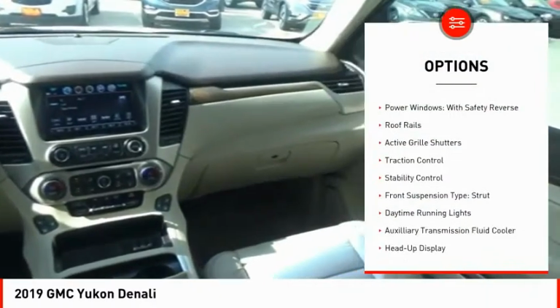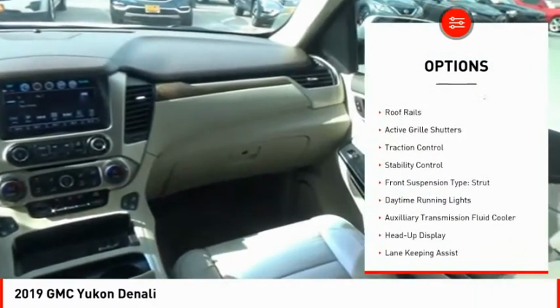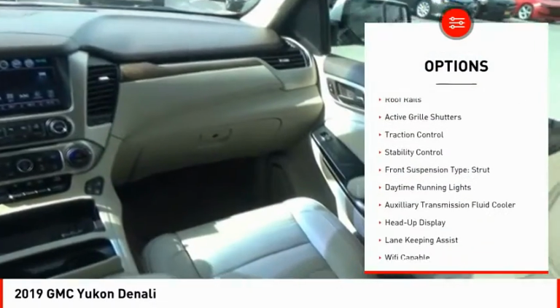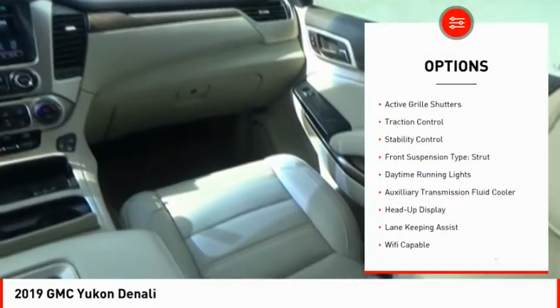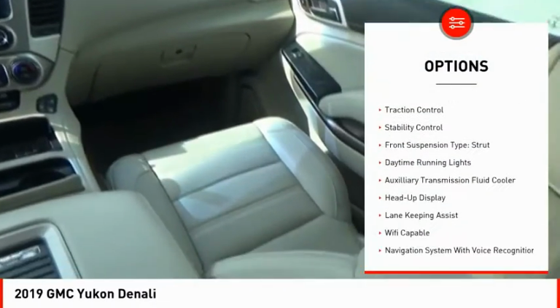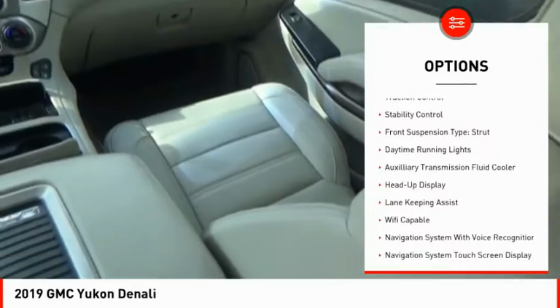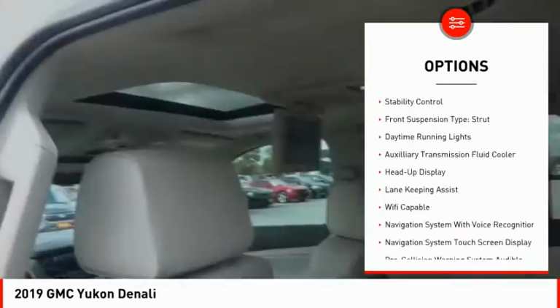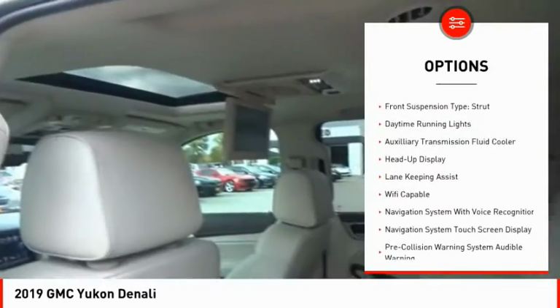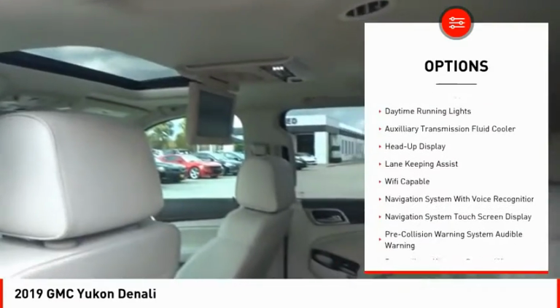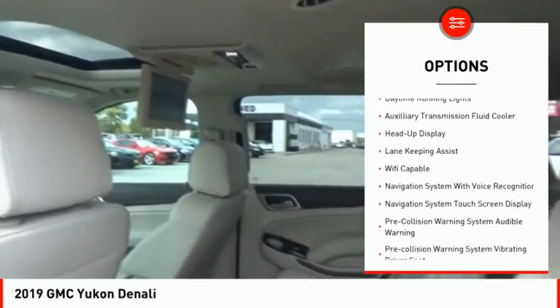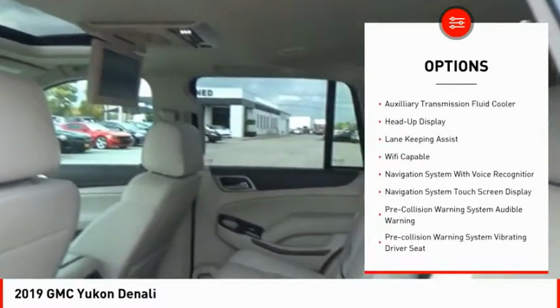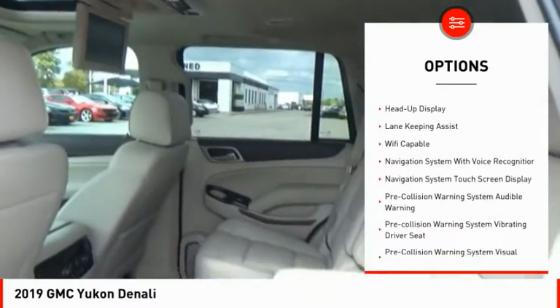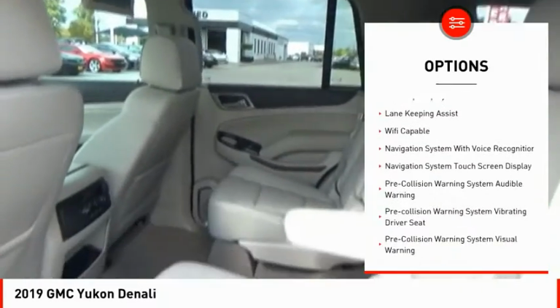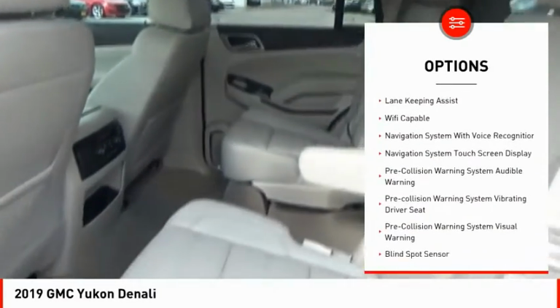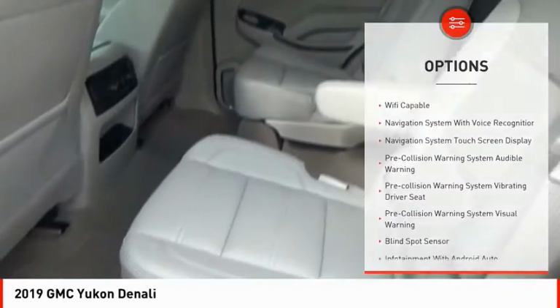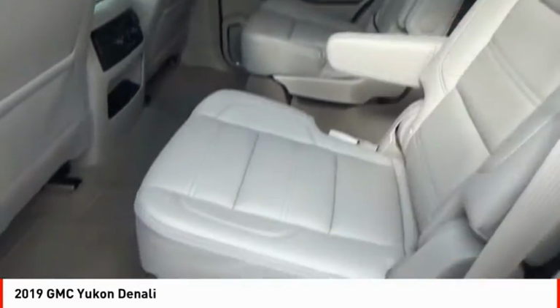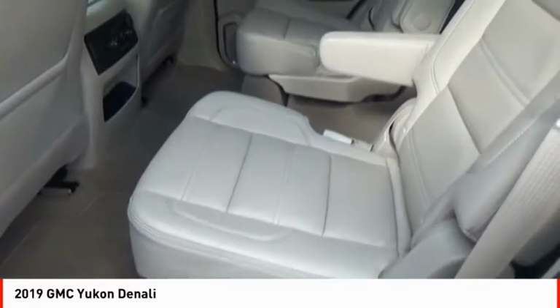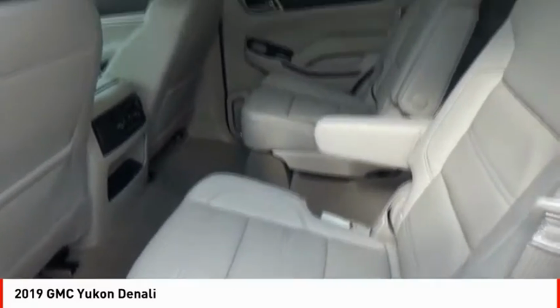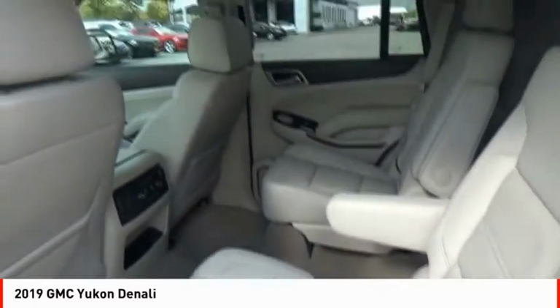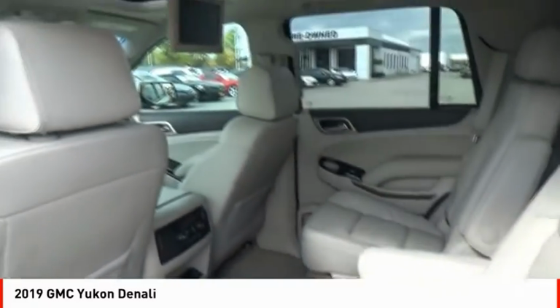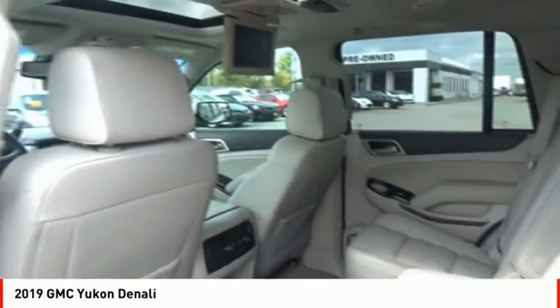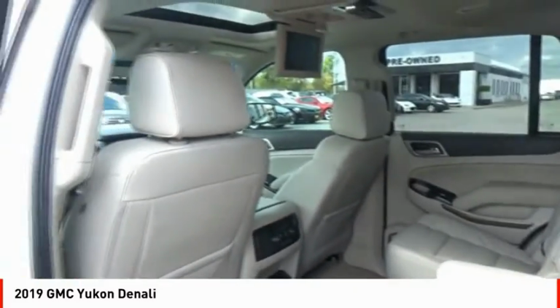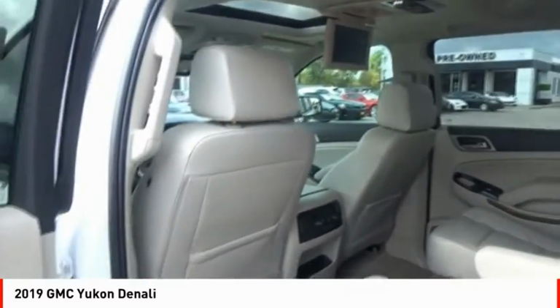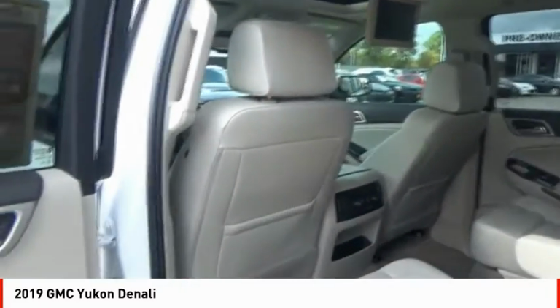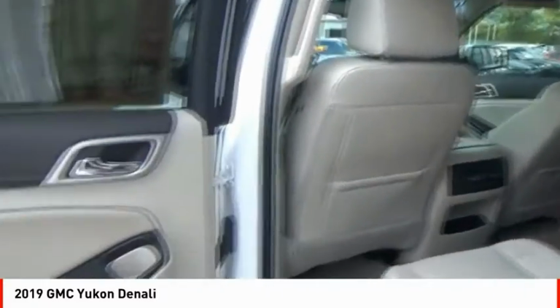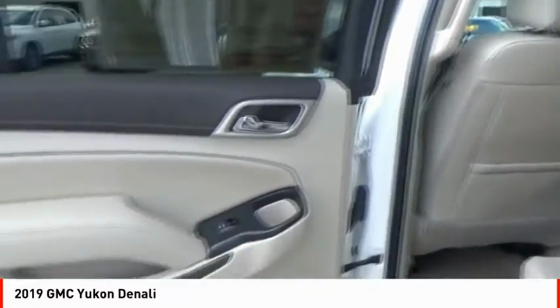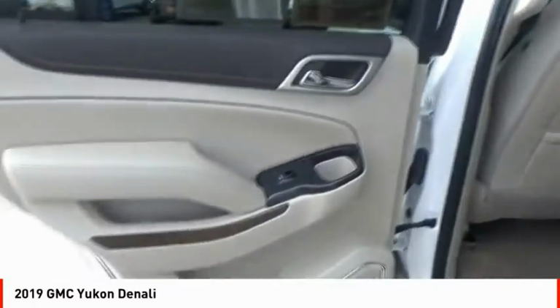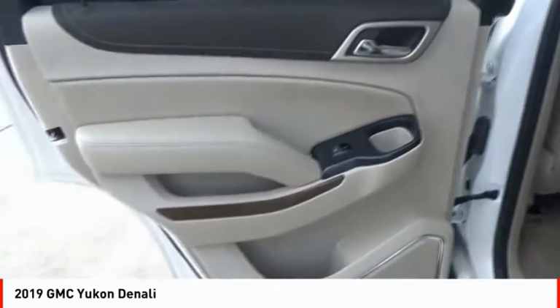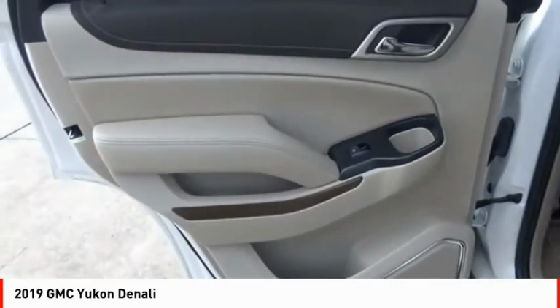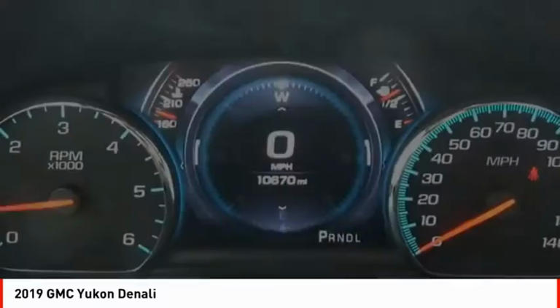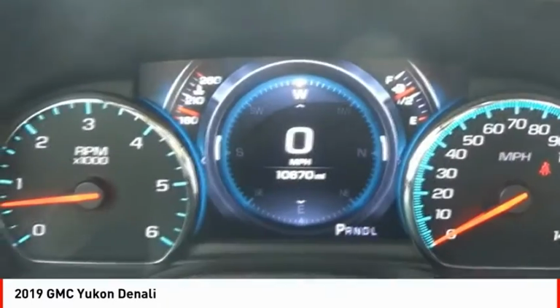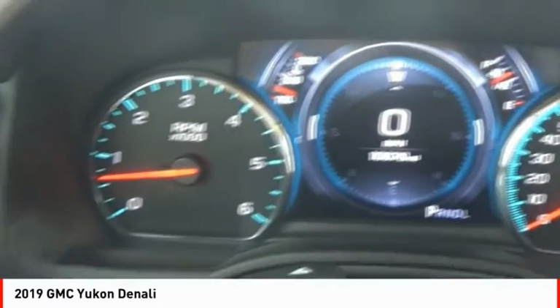driver adjustable suspension, ride control, power windows with safety reverse, roof rails, active grille shutters, traction control, stability control, front suspension type: strut, daytime running lights, auxiliary transmission fluid cooler.